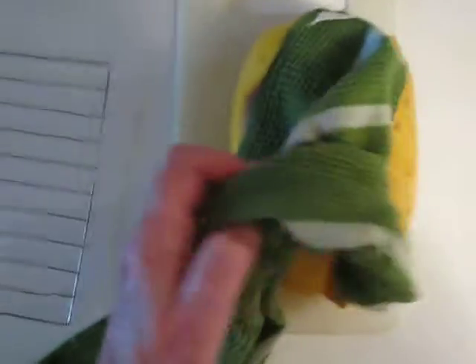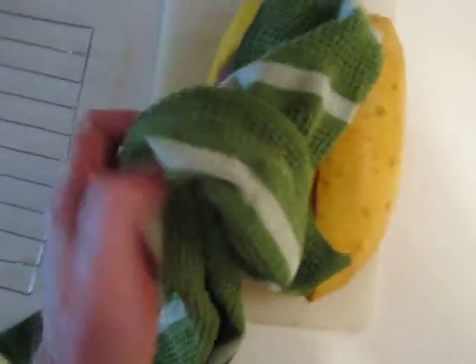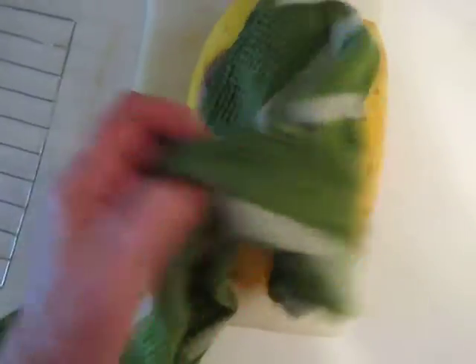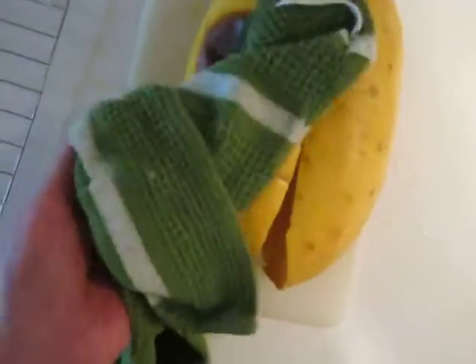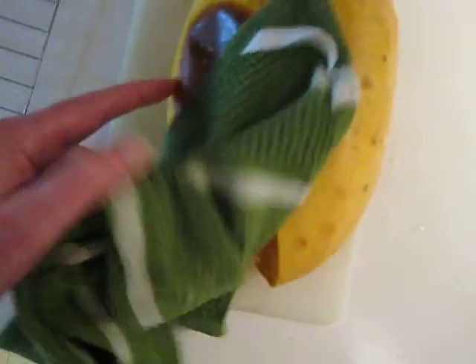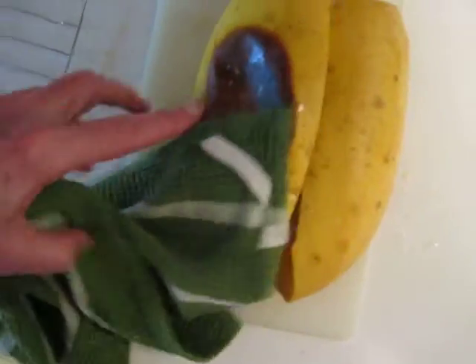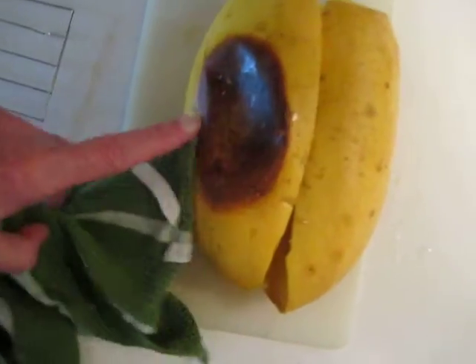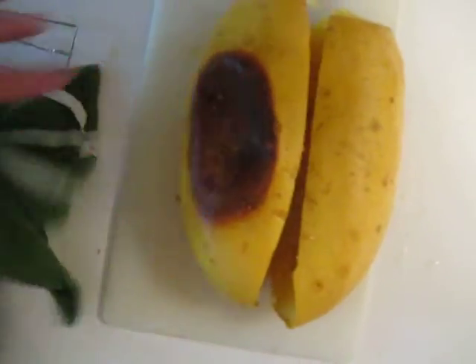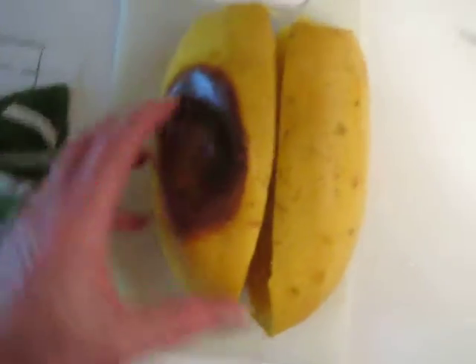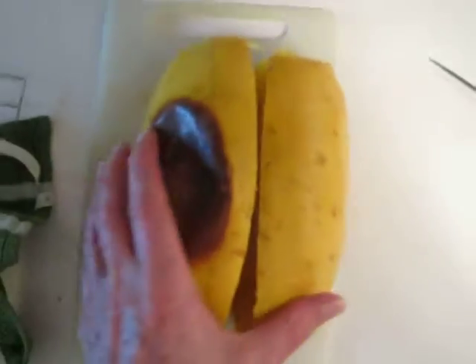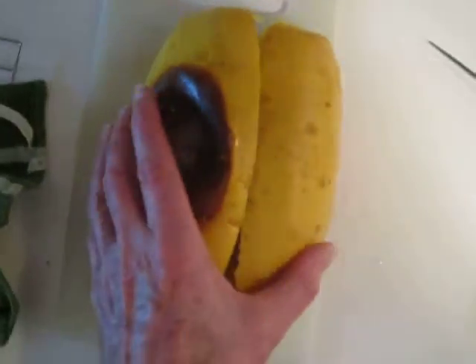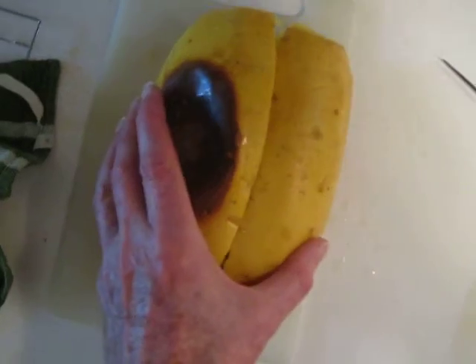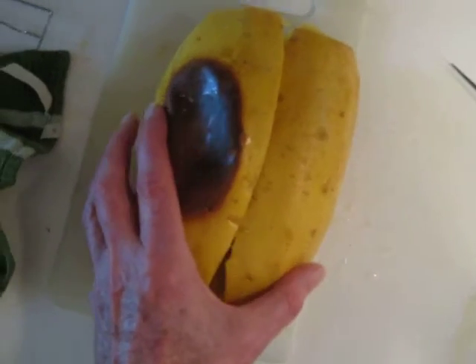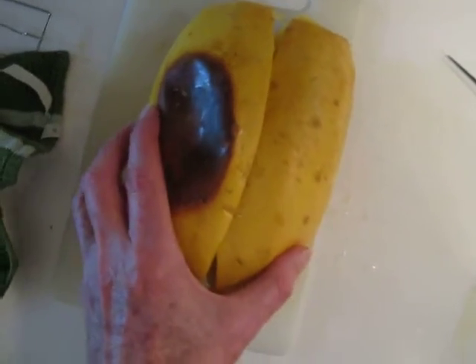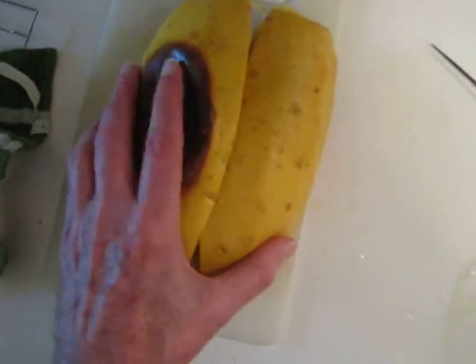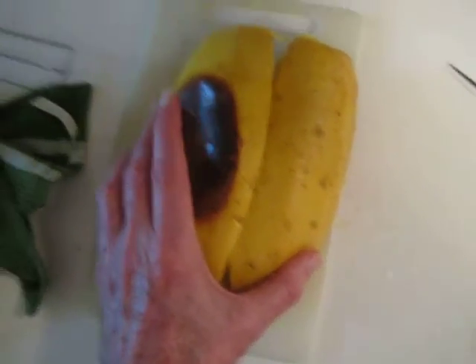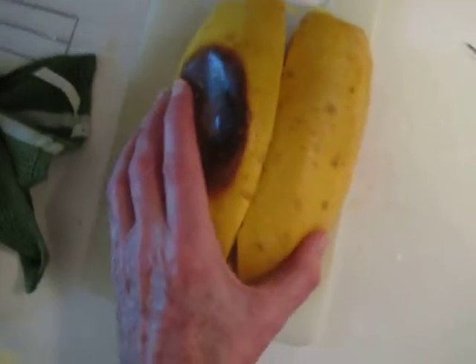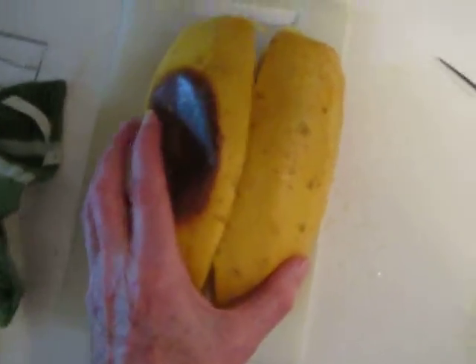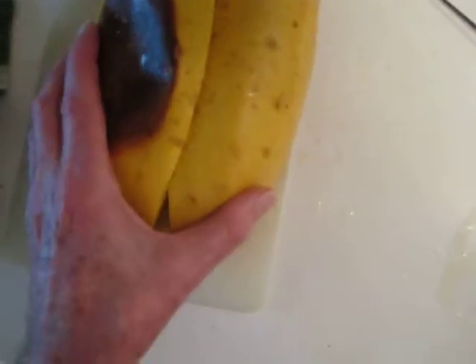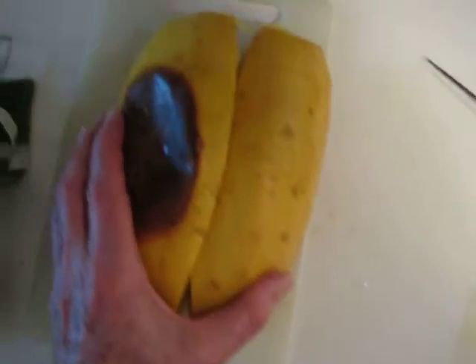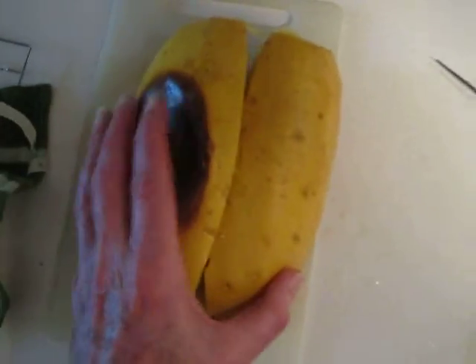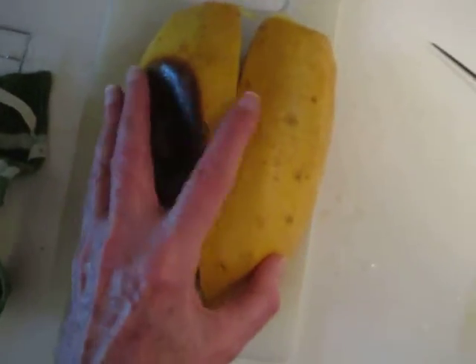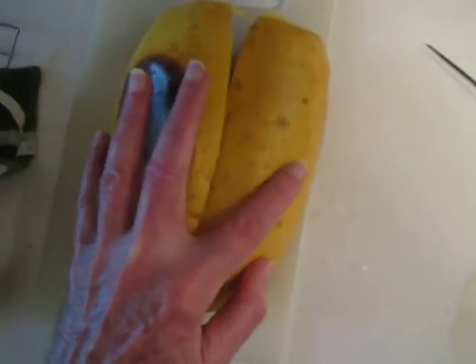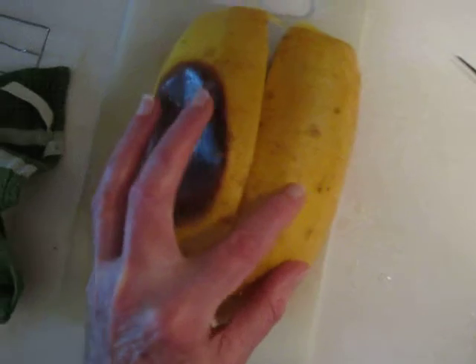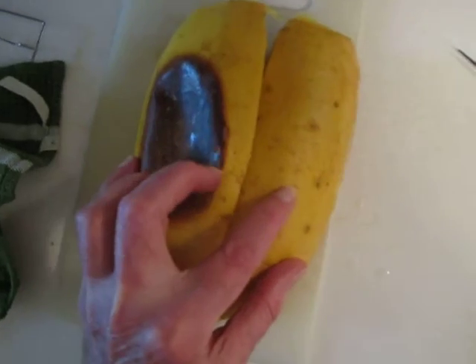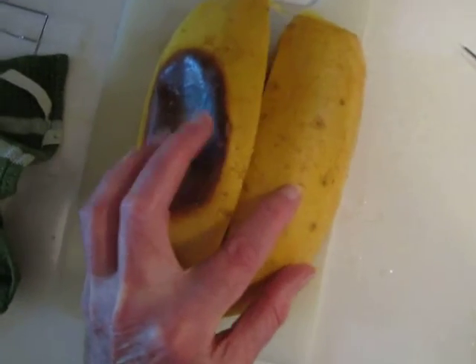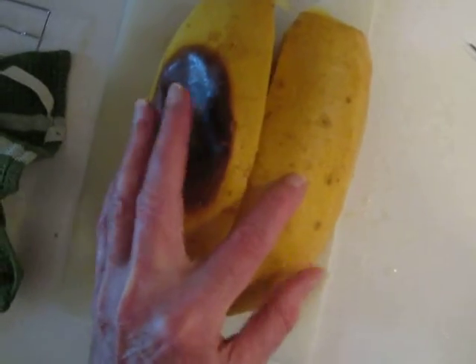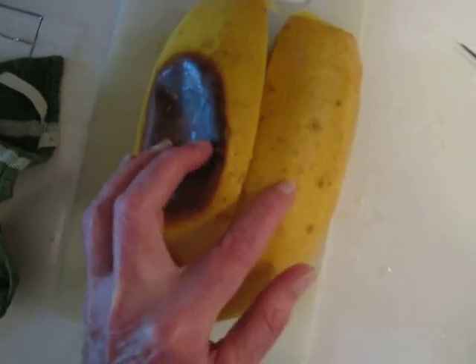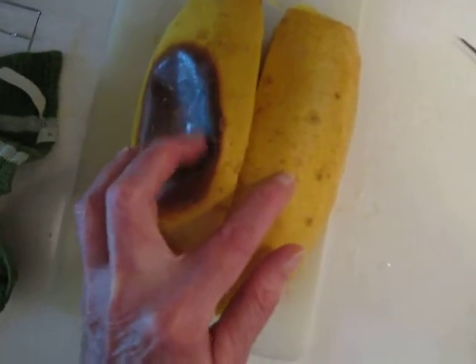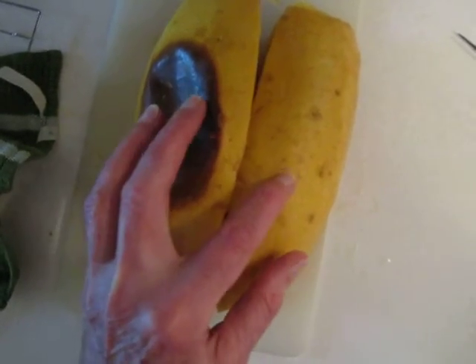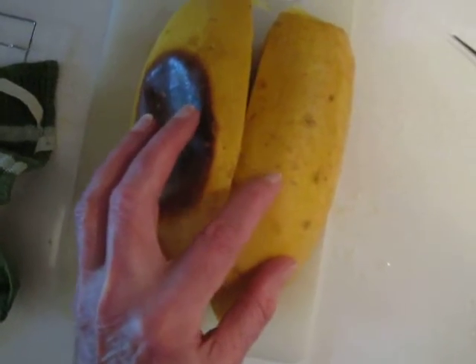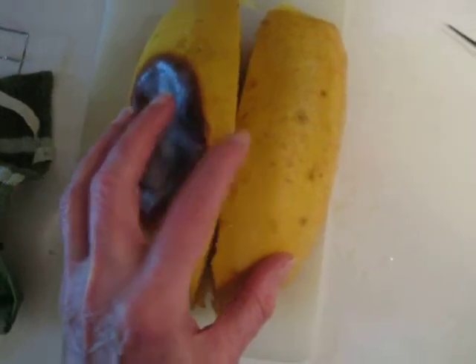What I'm showing you here is called spaghetti squash. That's basically how it looks in the store — it's just a big oval. I've already baked this one; that's why there's a dark spot there.